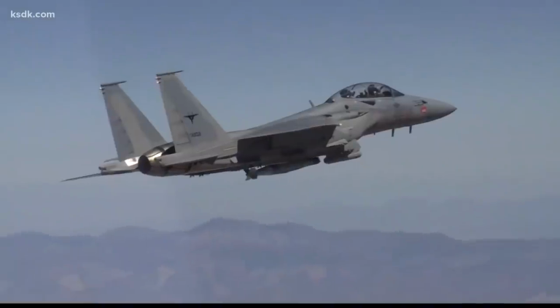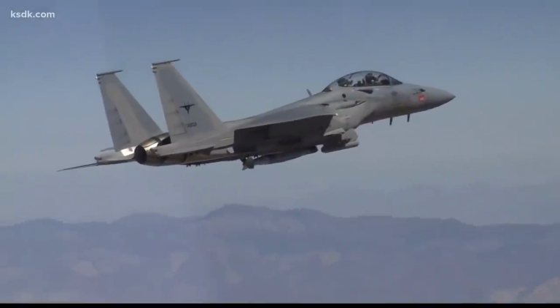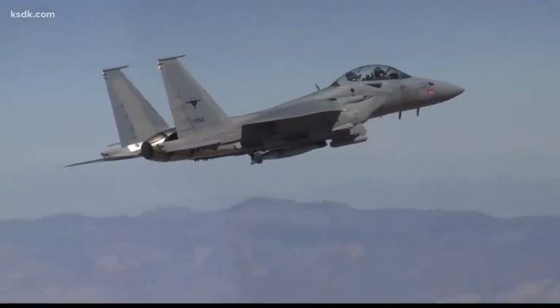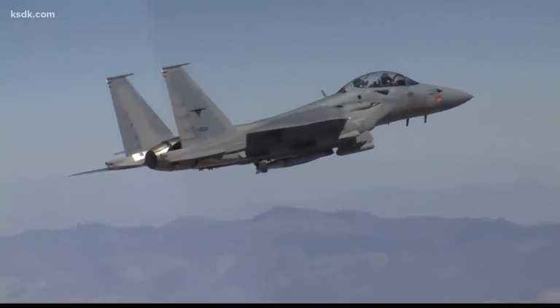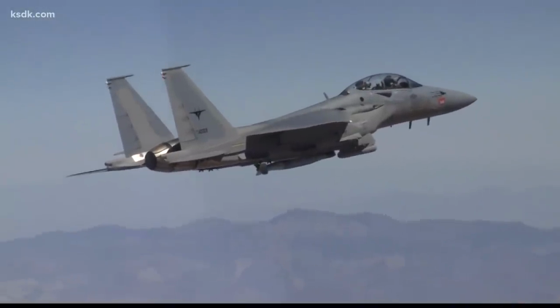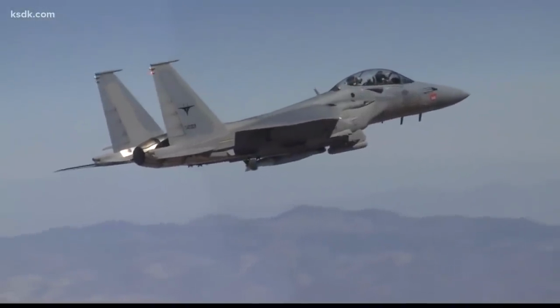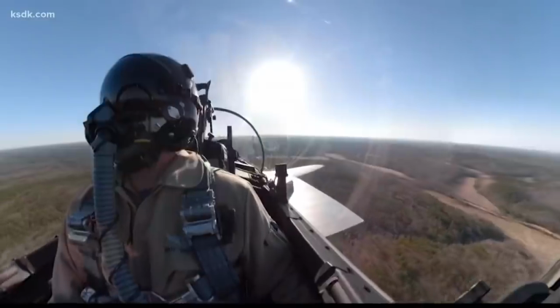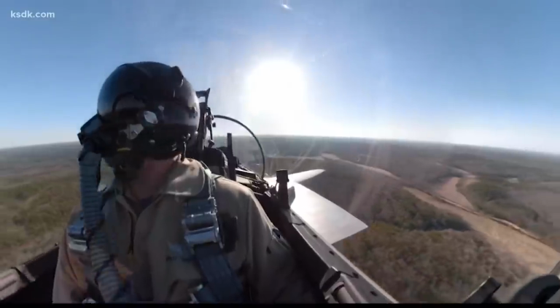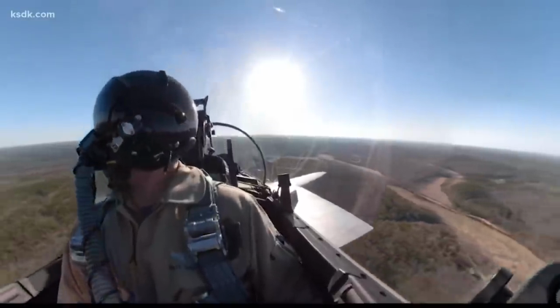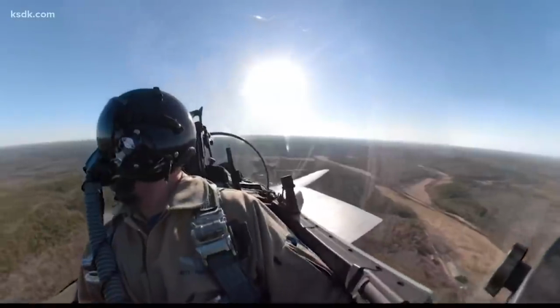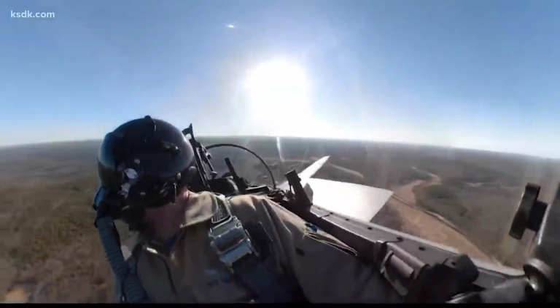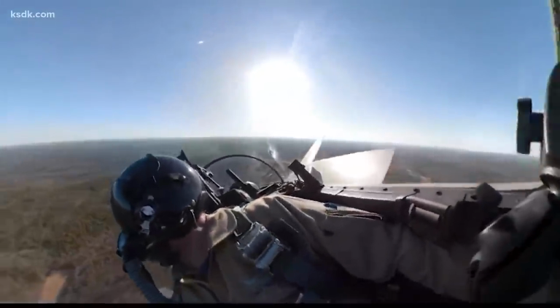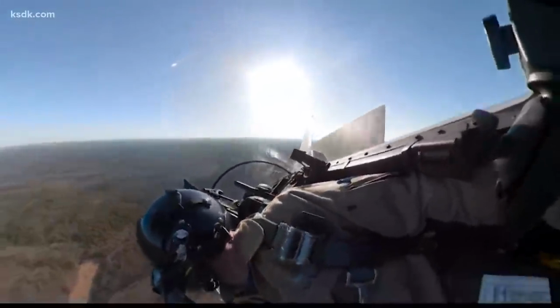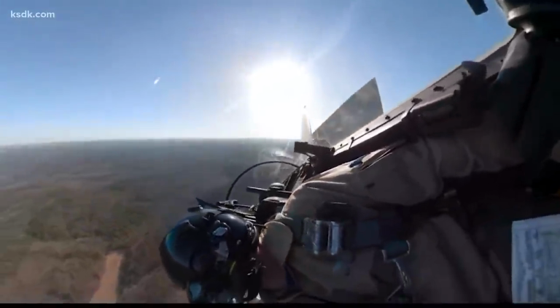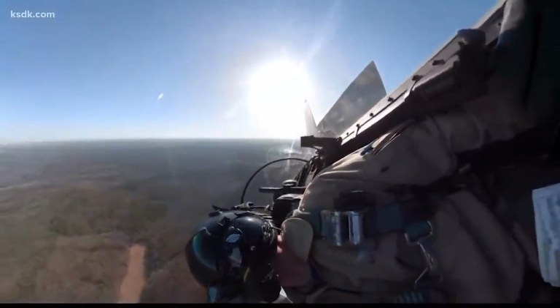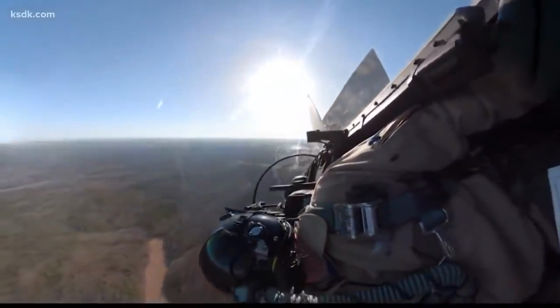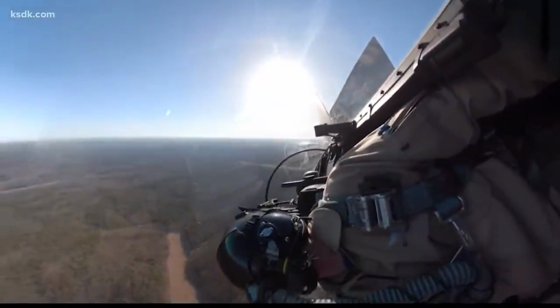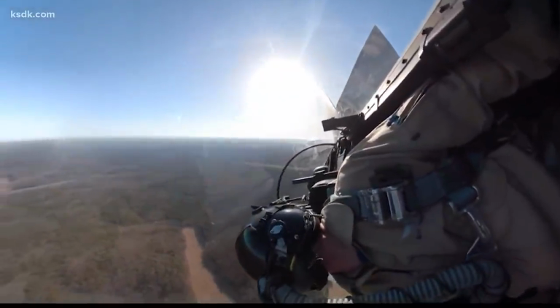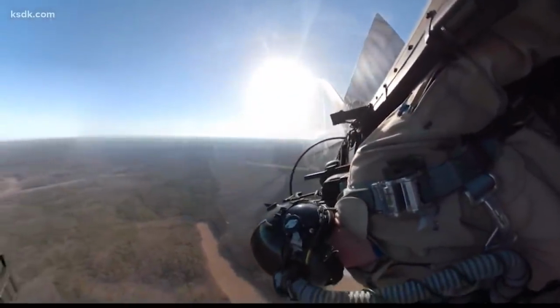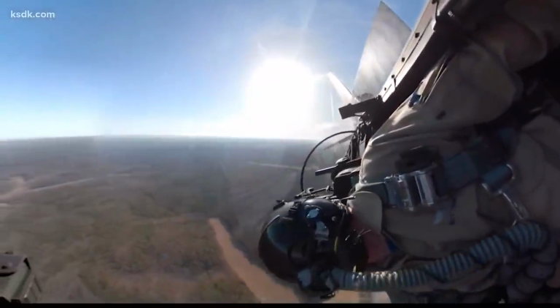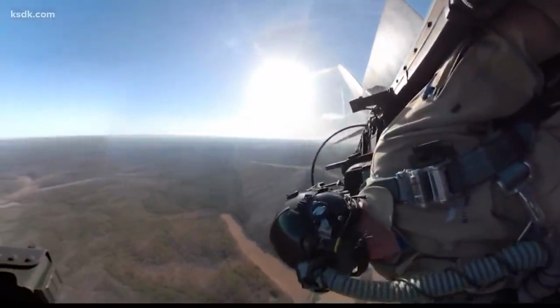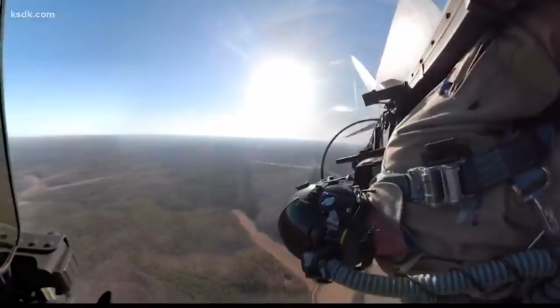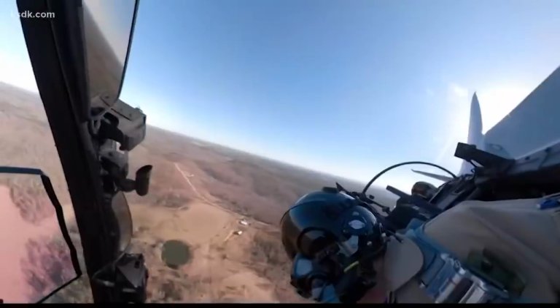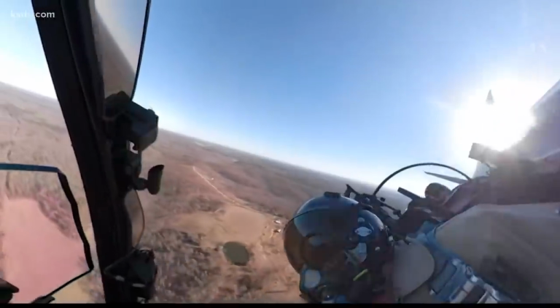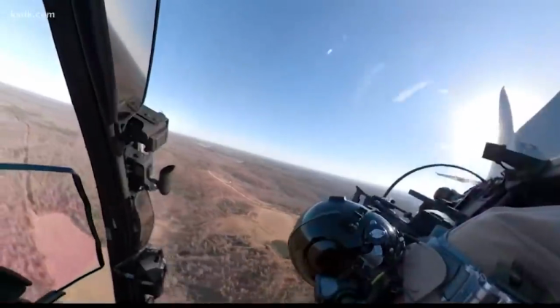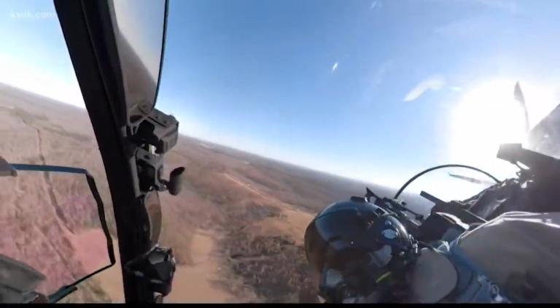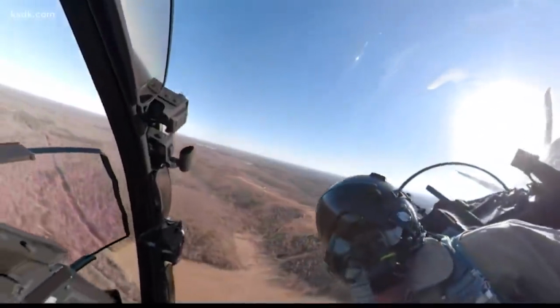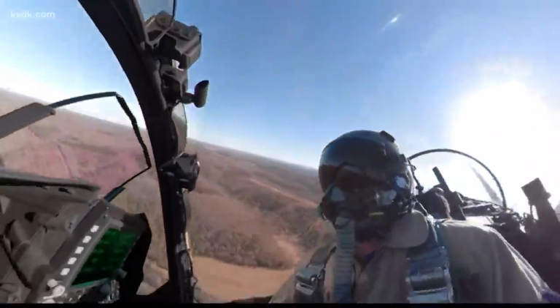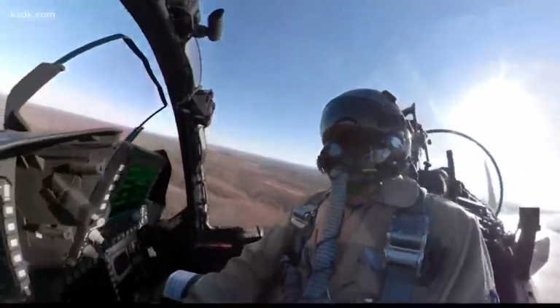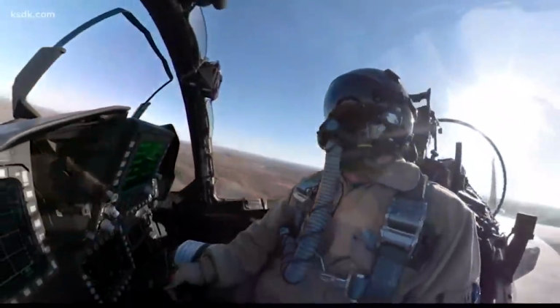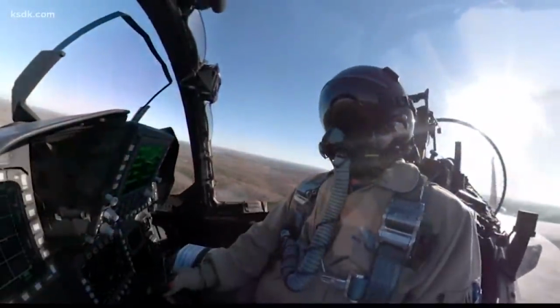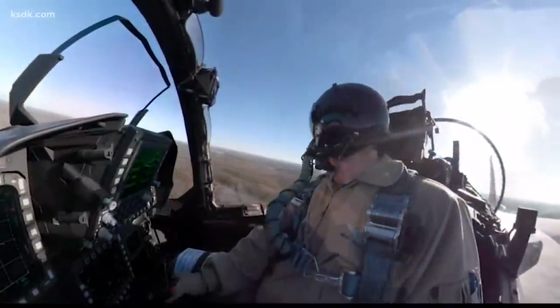And it's fast, flying two and a half times the speed of sound. Having that speed is fun and it's a great capability. But what it really does is it provides the warfighter an ability to give kinematics to the weapons on the platform.